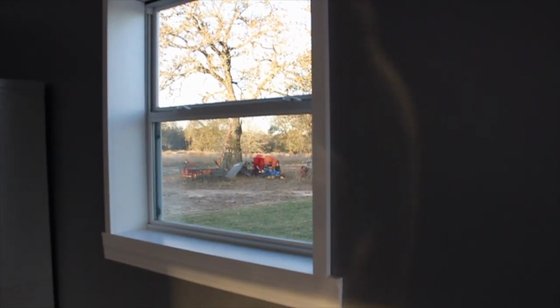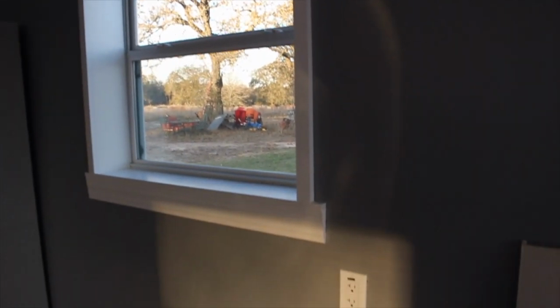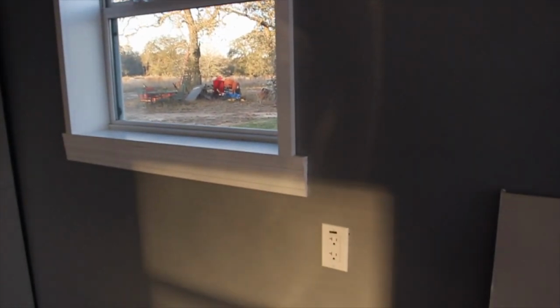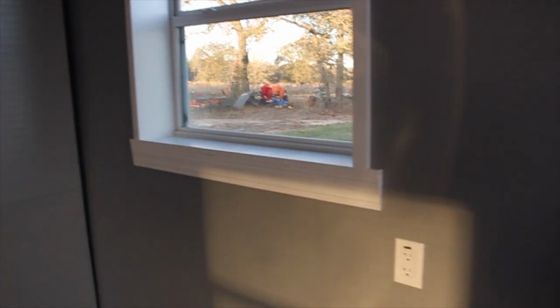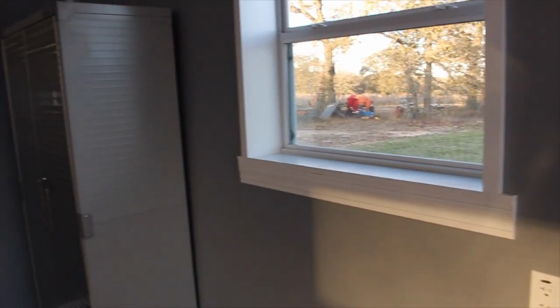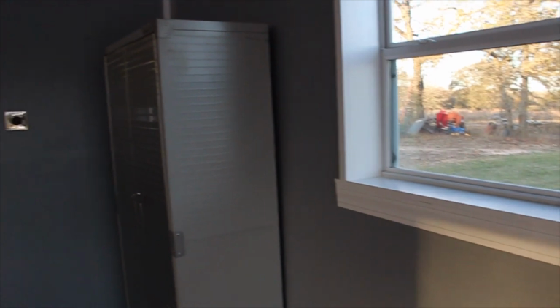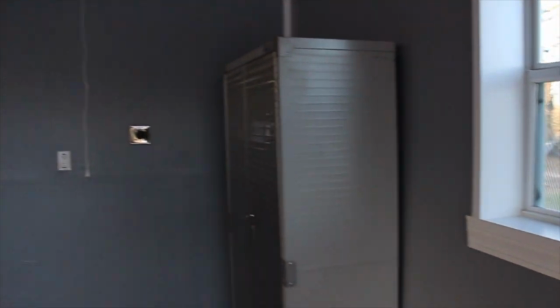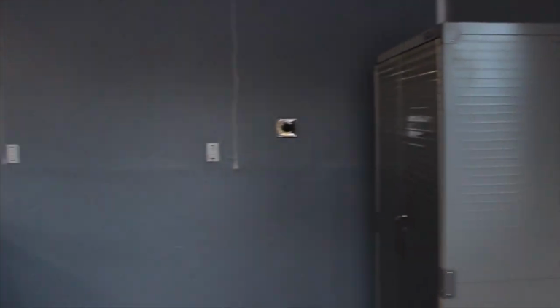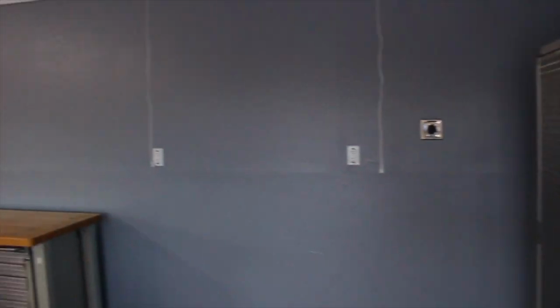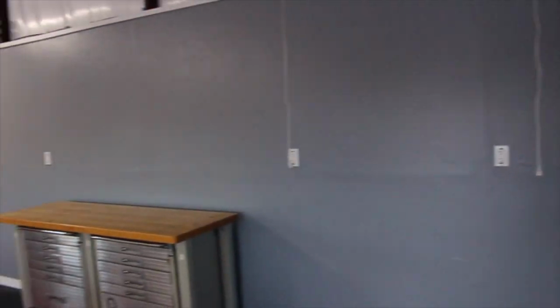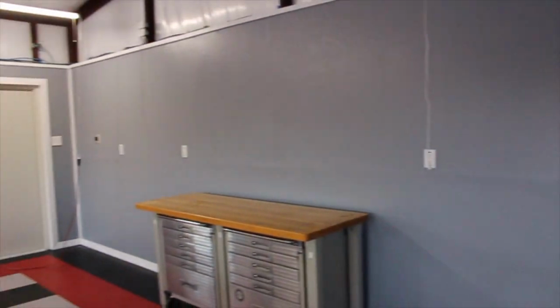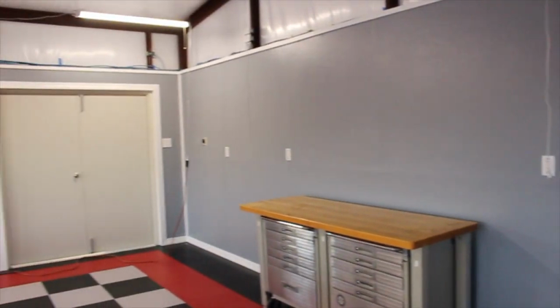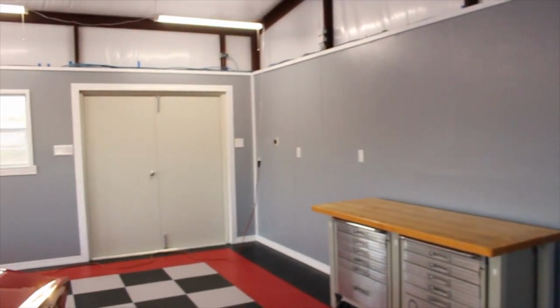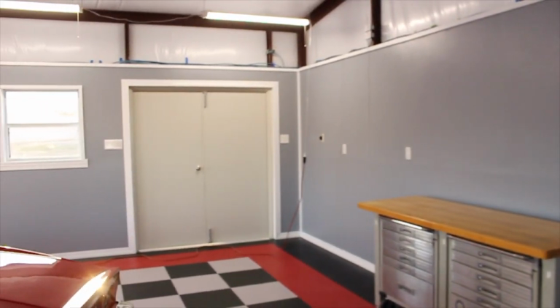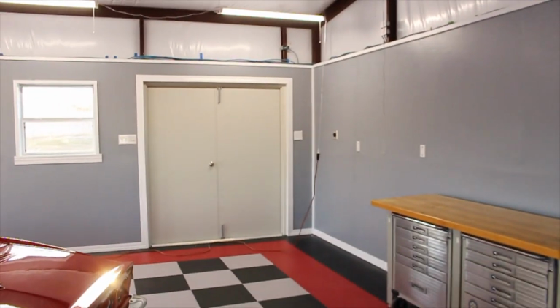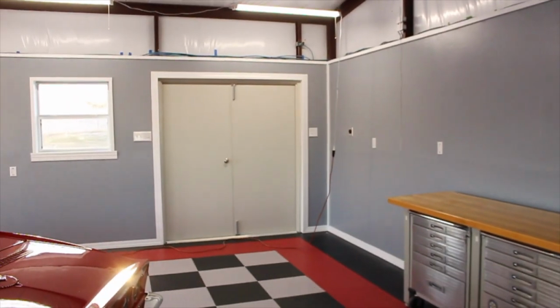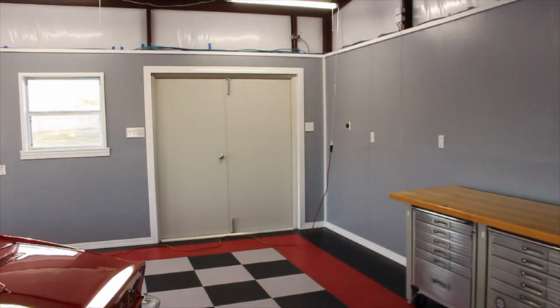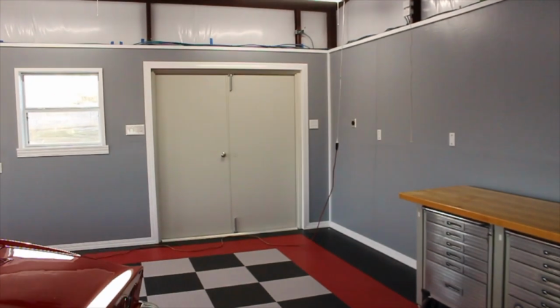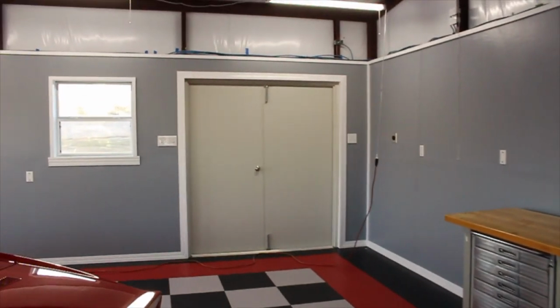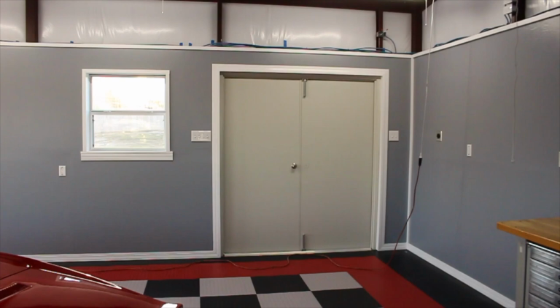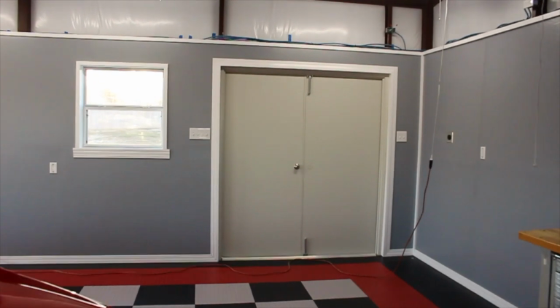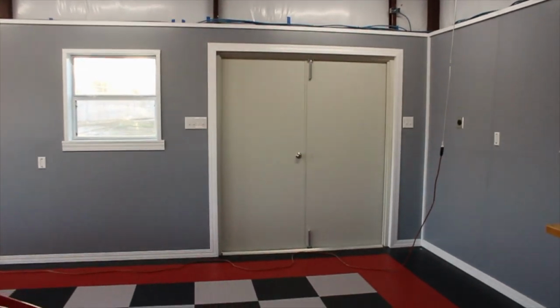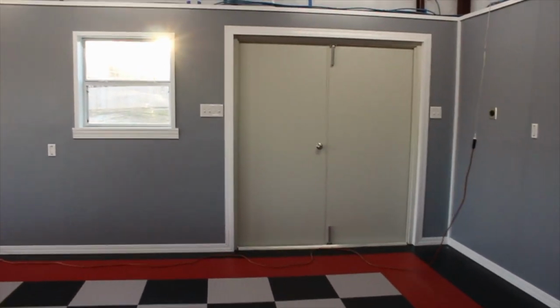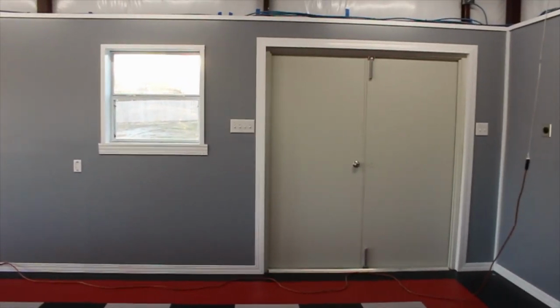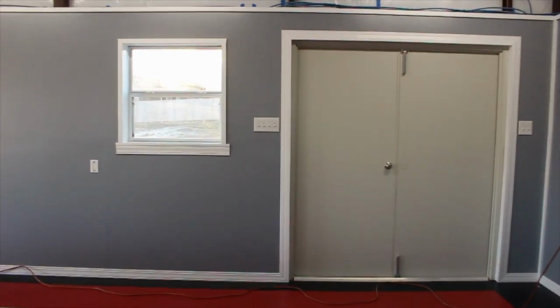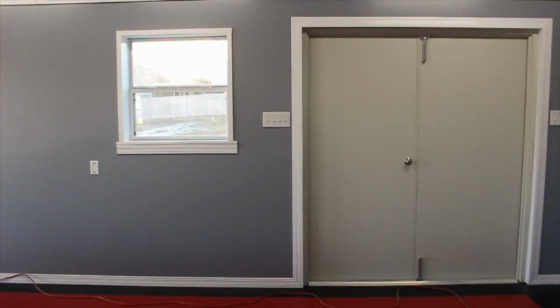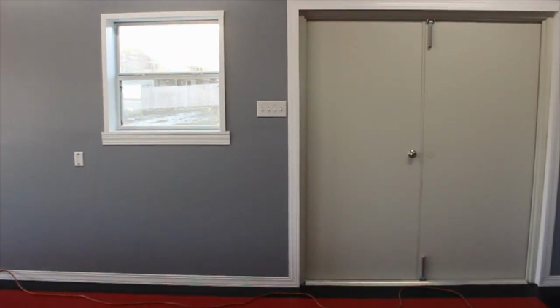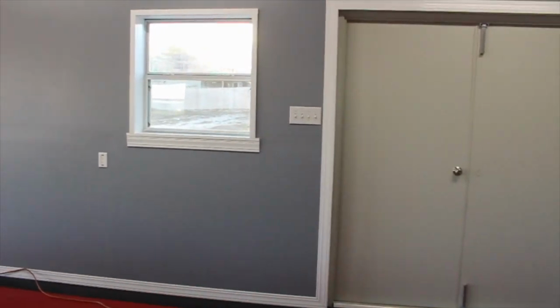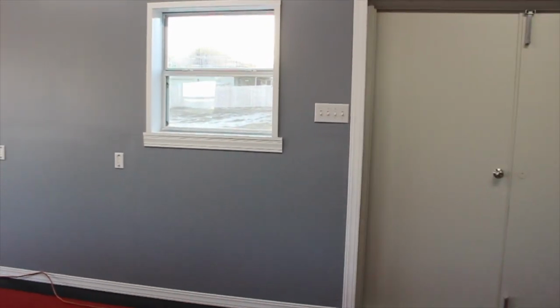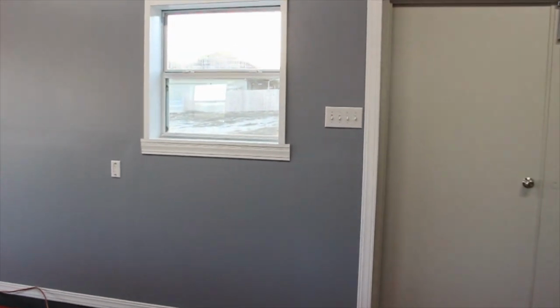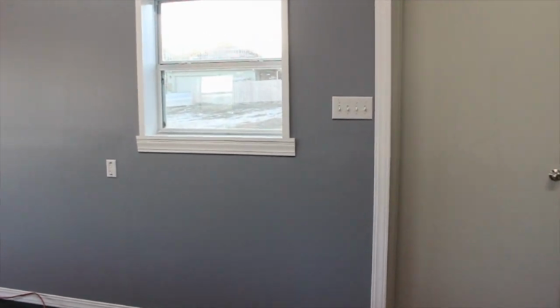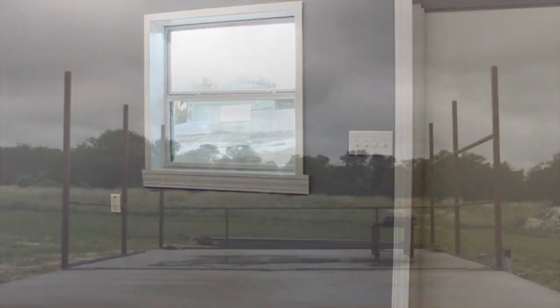I did learn a couple of tricks in applying the sheetrock and the flooring, which I'll show you in this video. During the build photos and video, I'll fast forward it for your convenience. Of course, you can pause it and slow it up anytime you like.